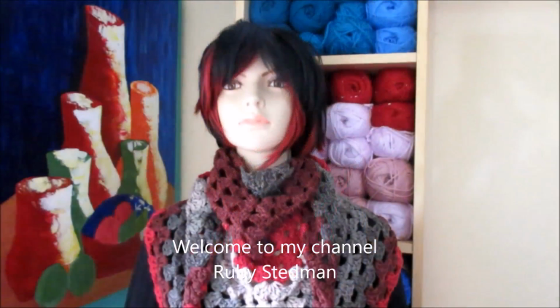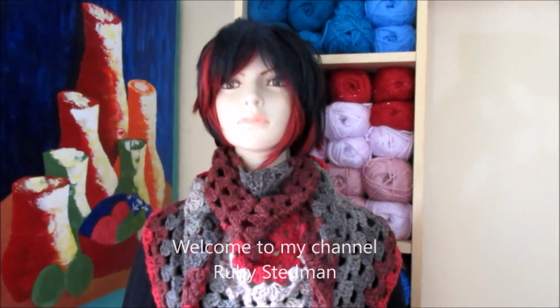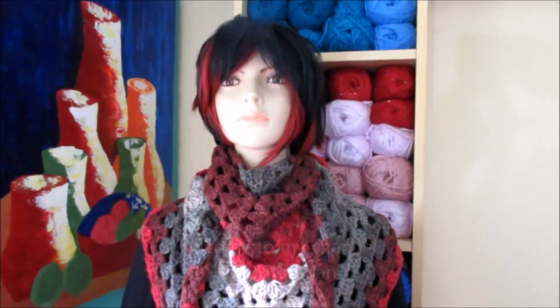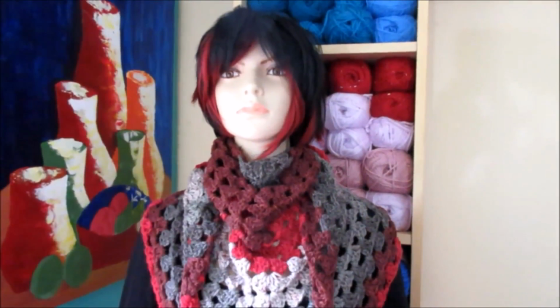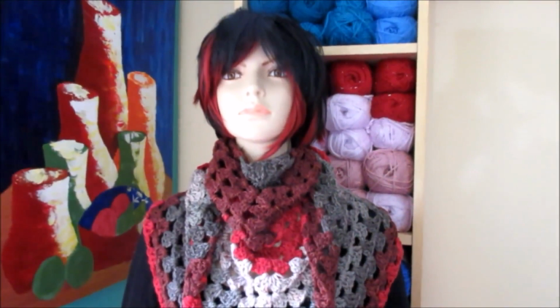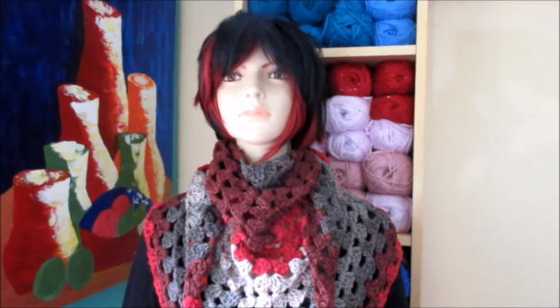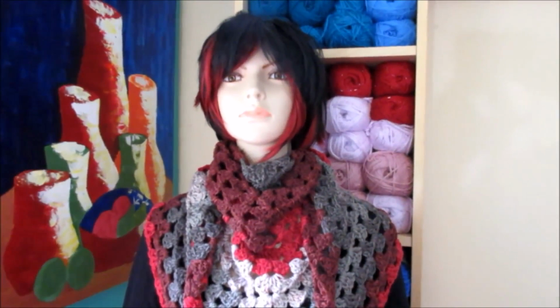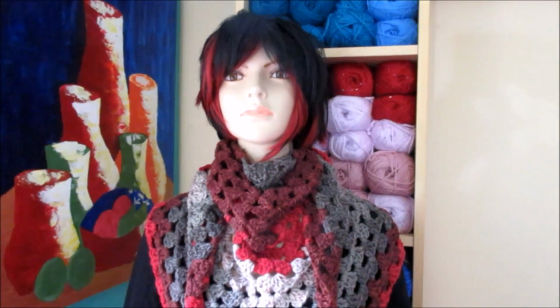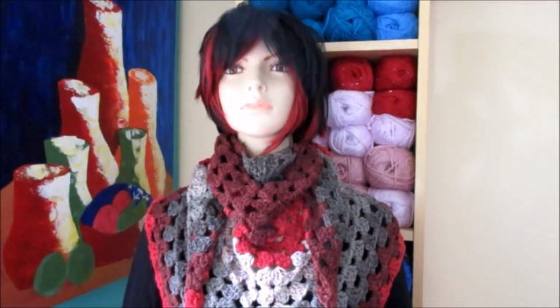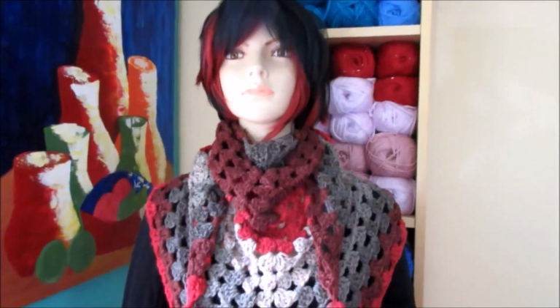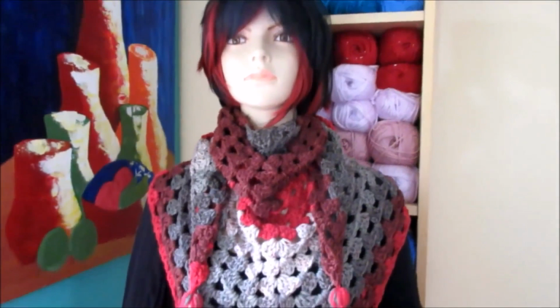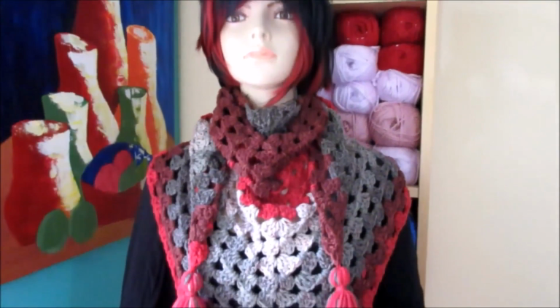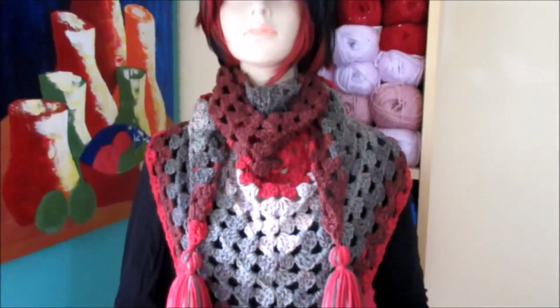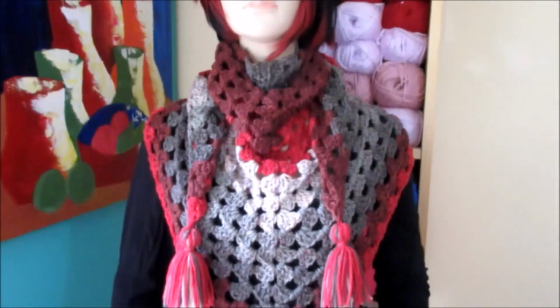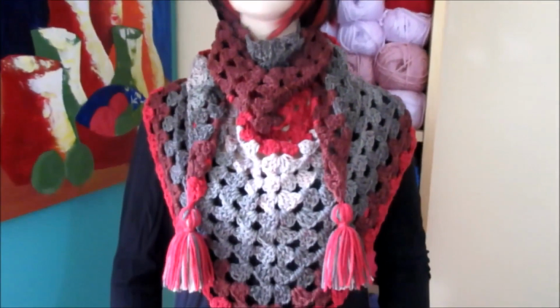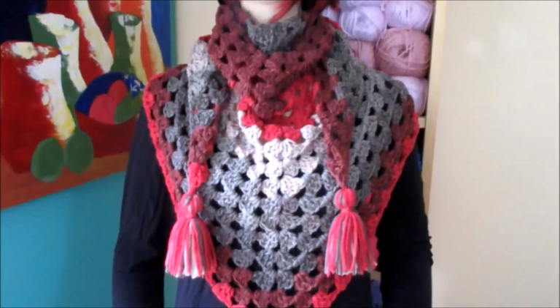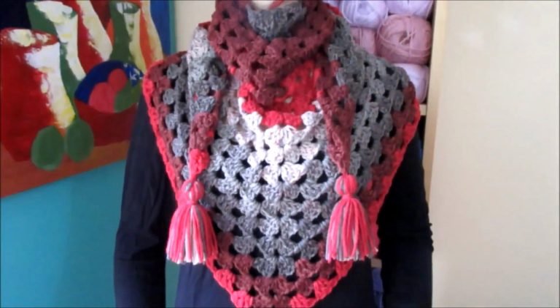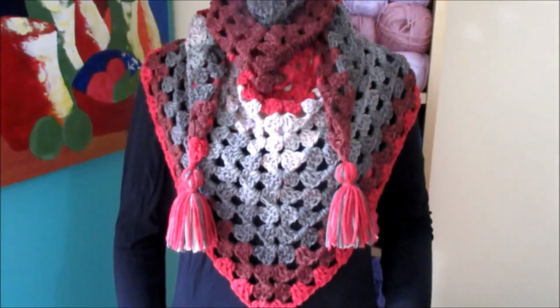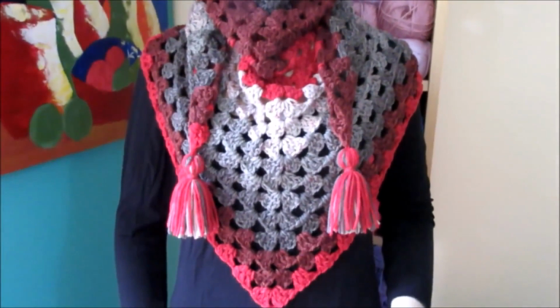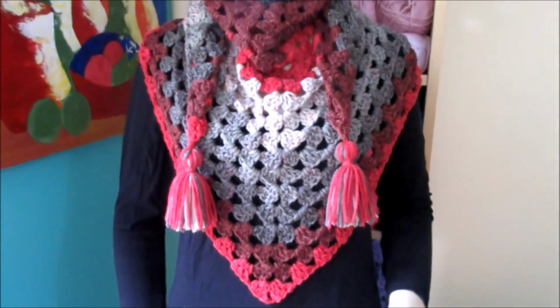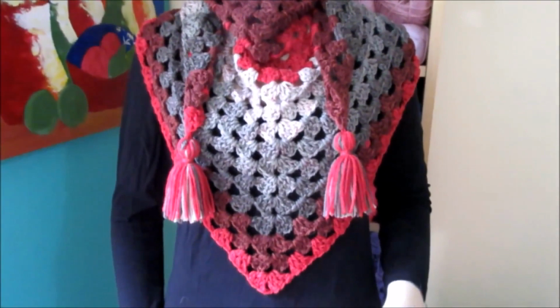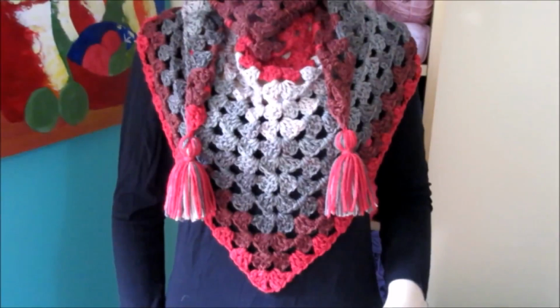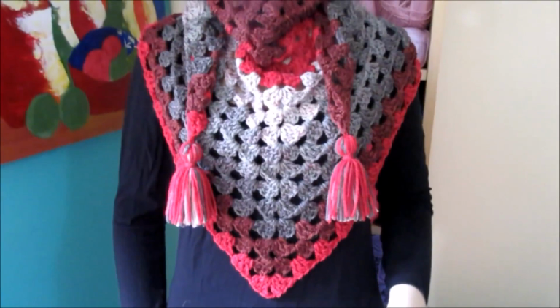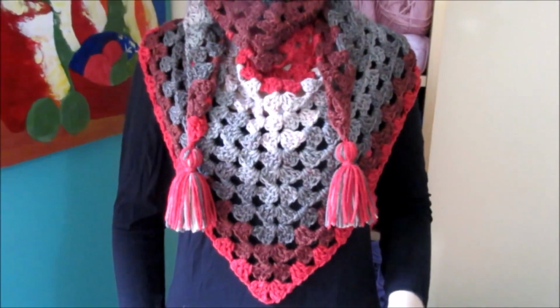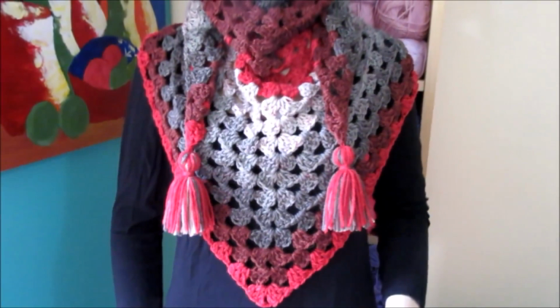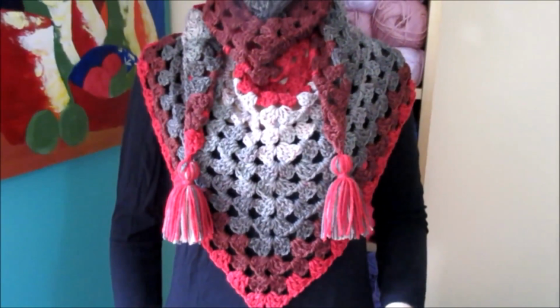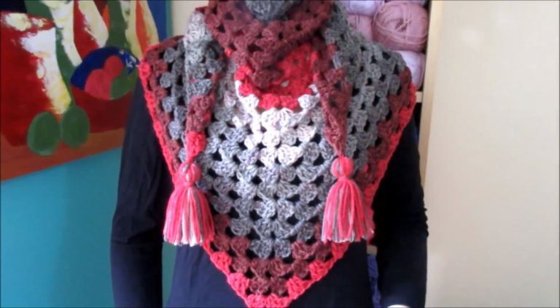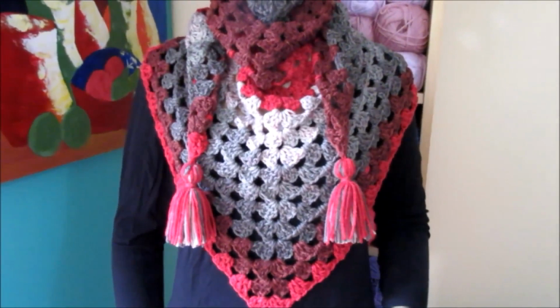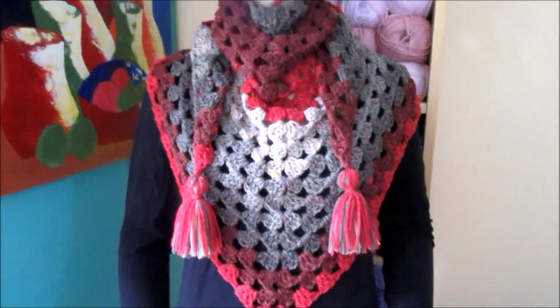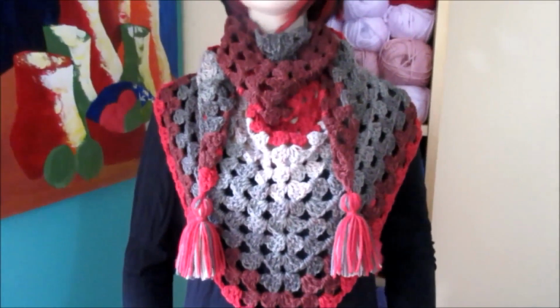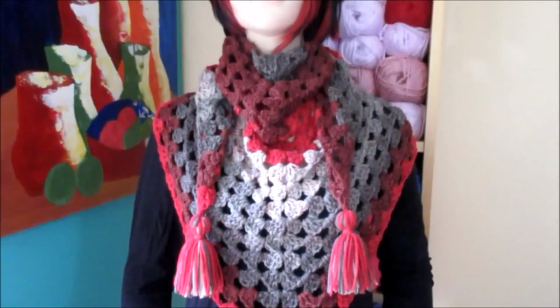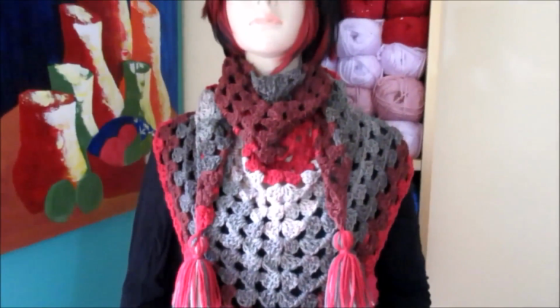Hi, welcome to my channel Rubia Steadman. Today I will be teaching you how to crochet this beautiful scarf. It's almost like a mini shawl, but I much prefer like a scarf, it's beautiful.